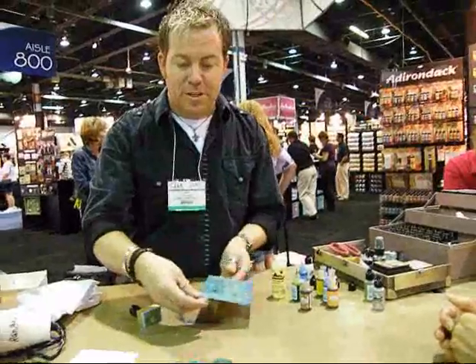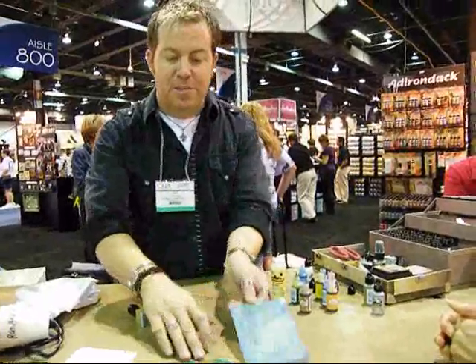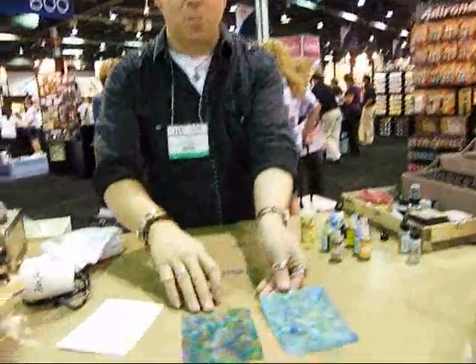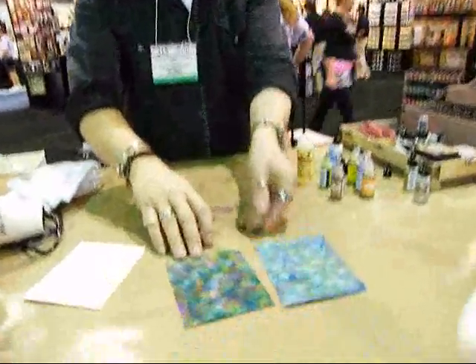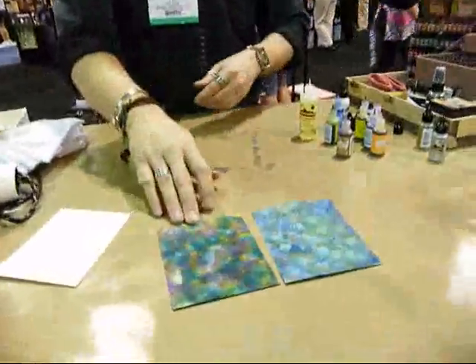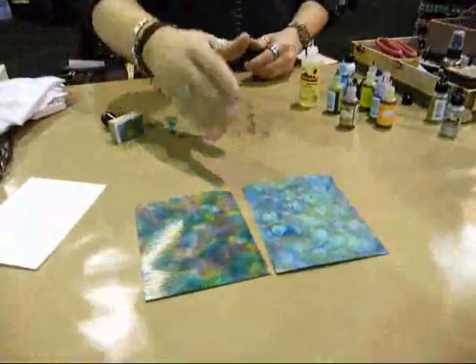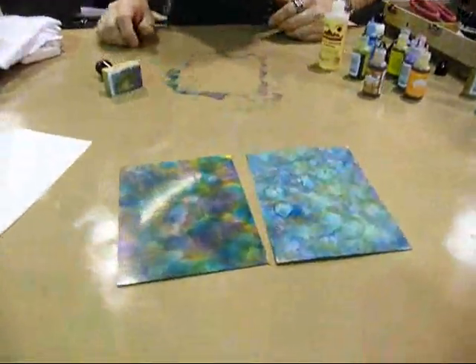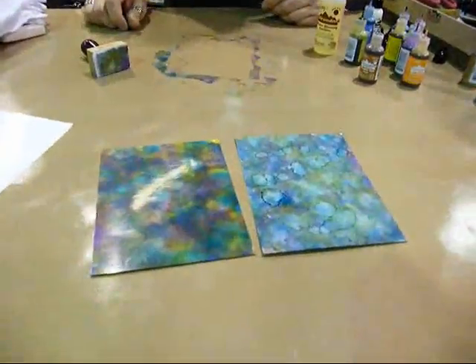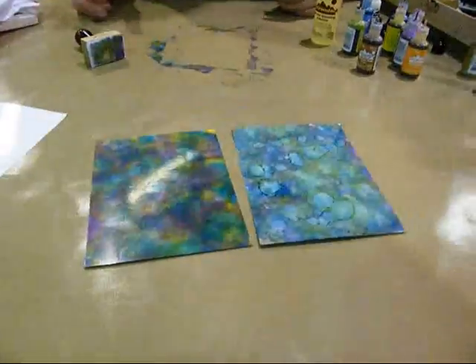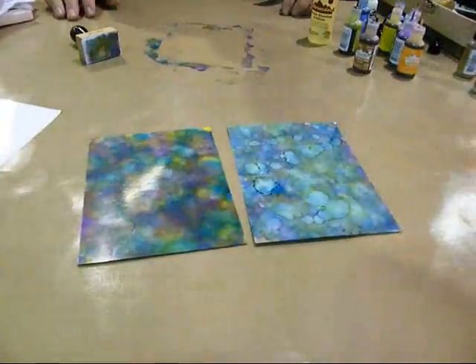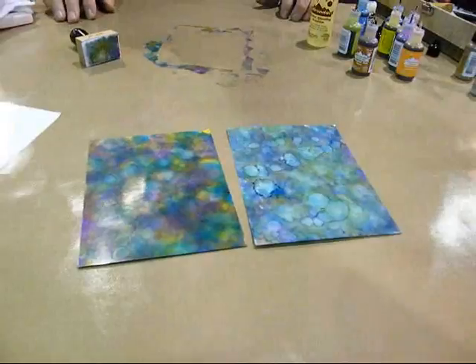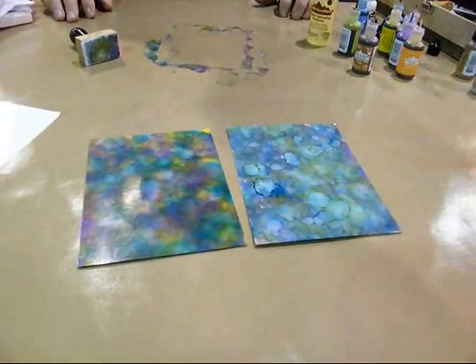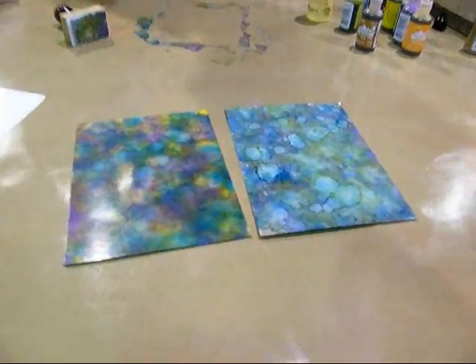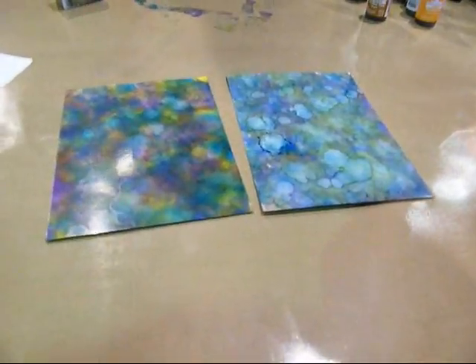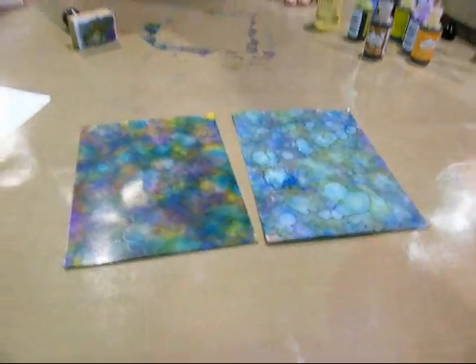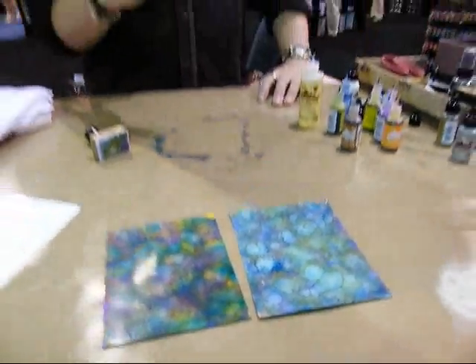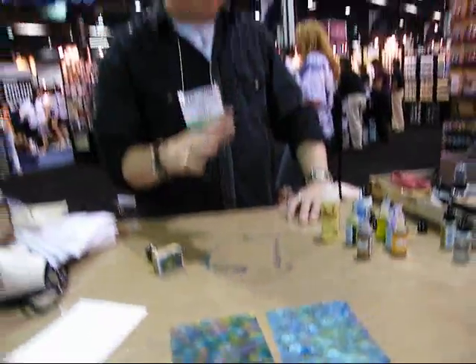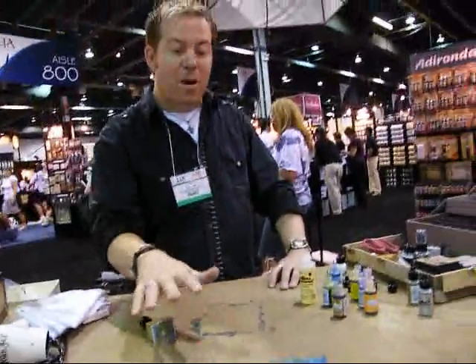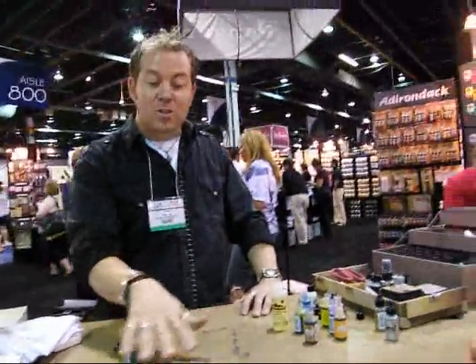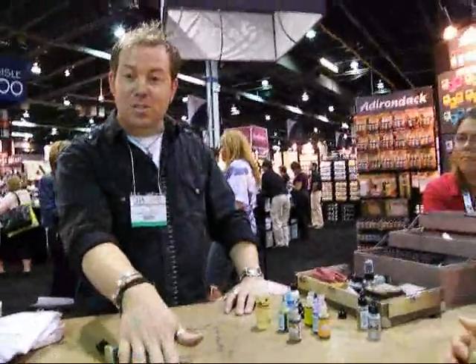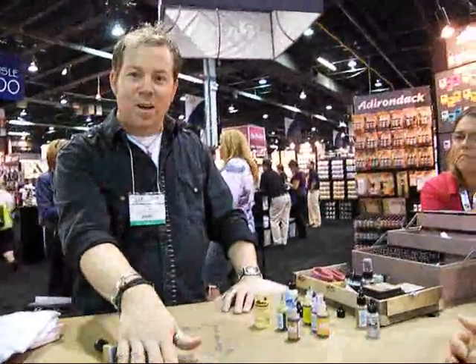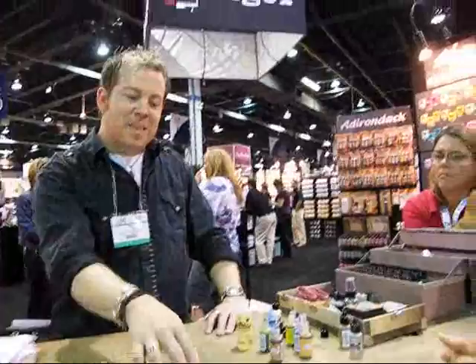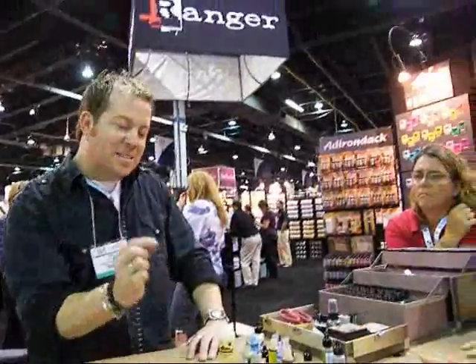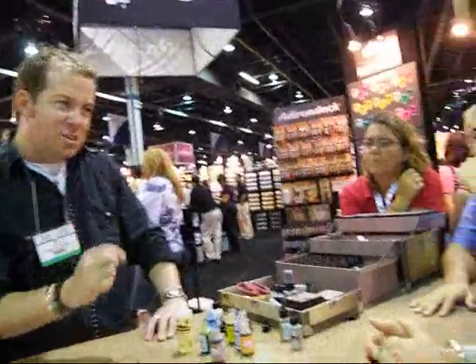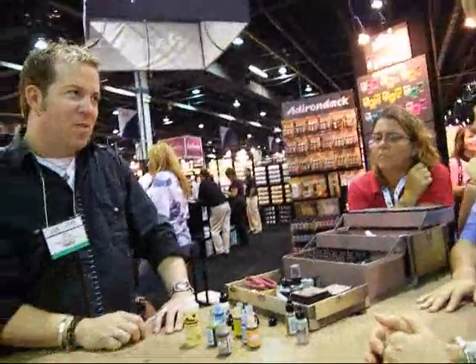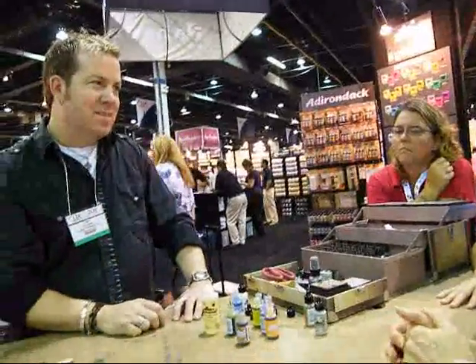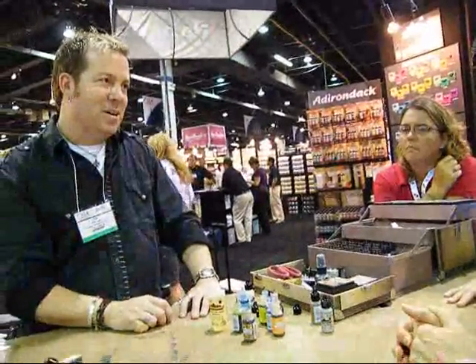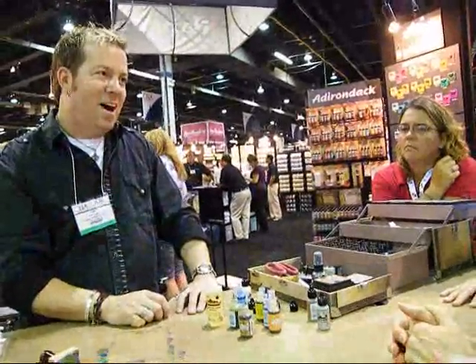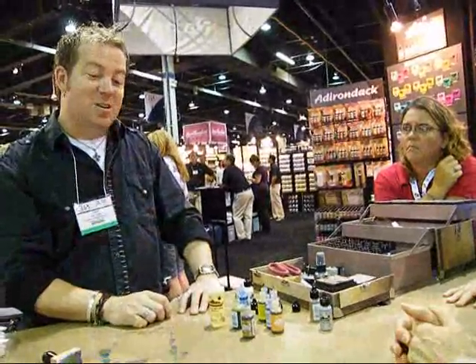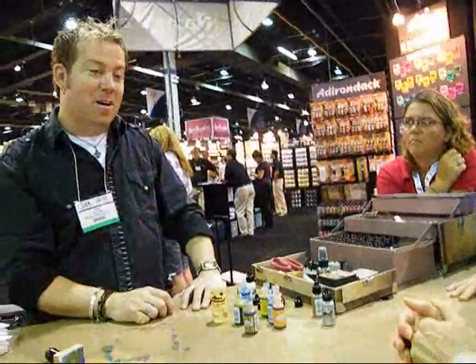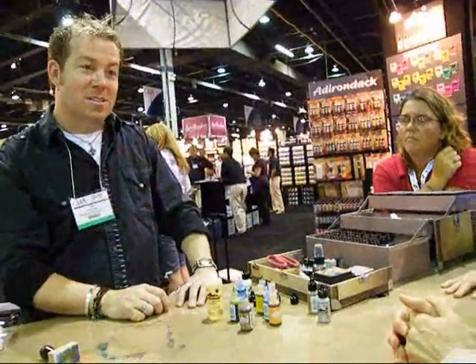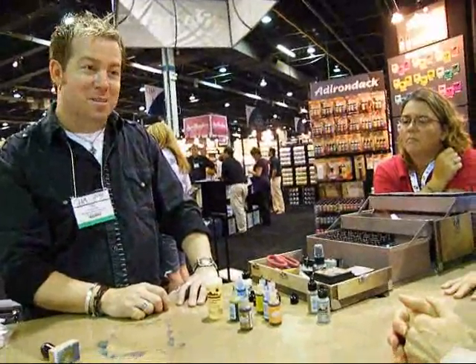Just so you can see the difference in what adding Snowcap does — it changes all the rules. We're going from translucent layering to adding a touch of opacity while still keeping our colors.